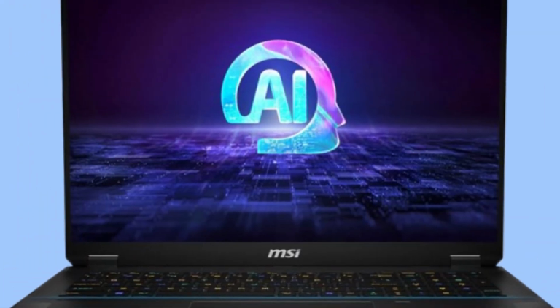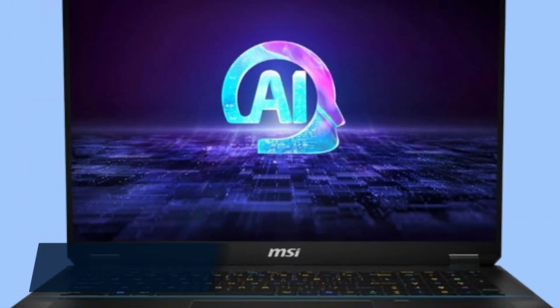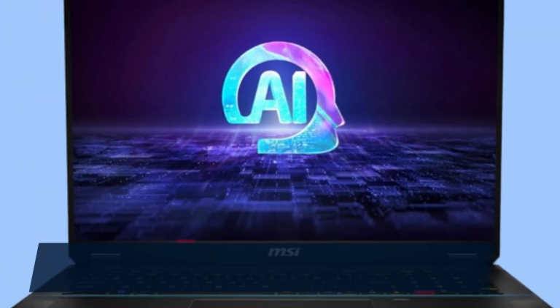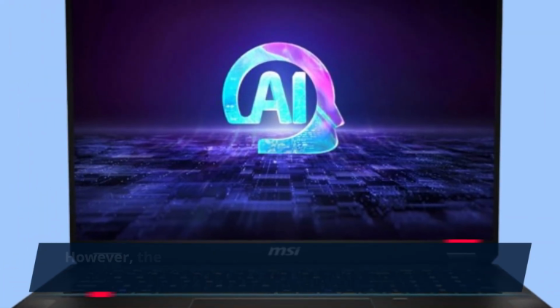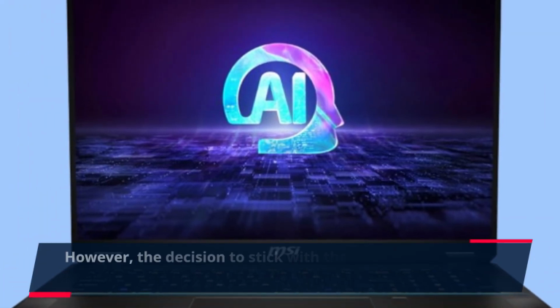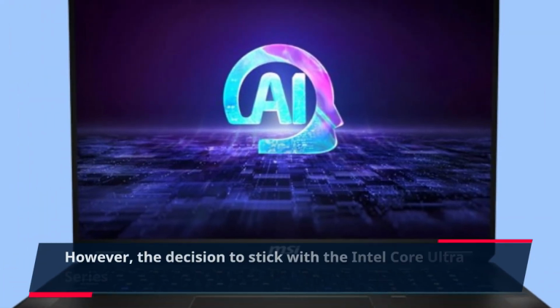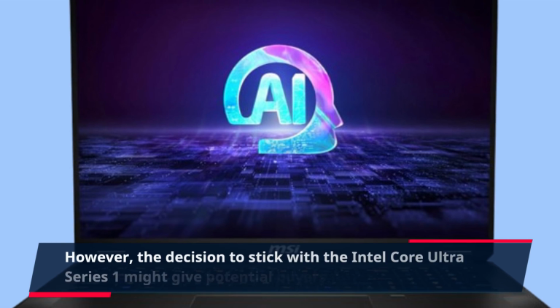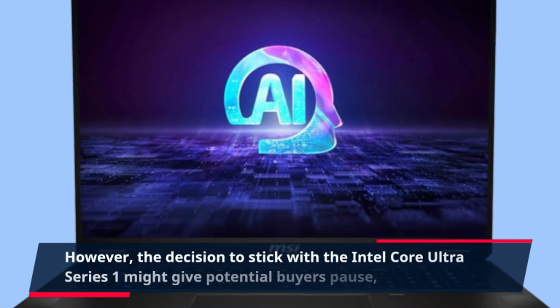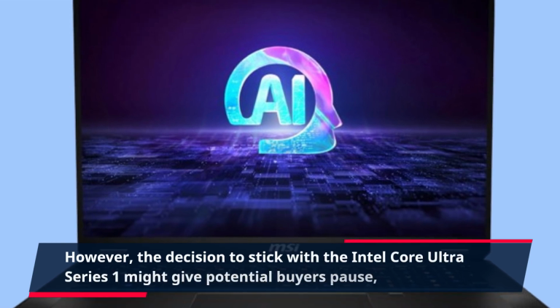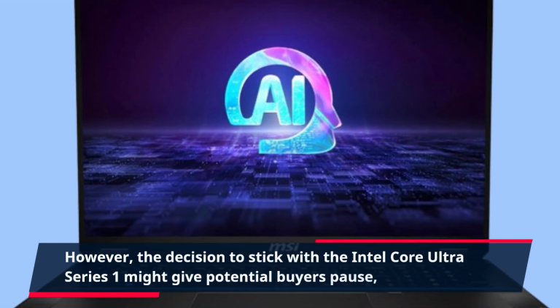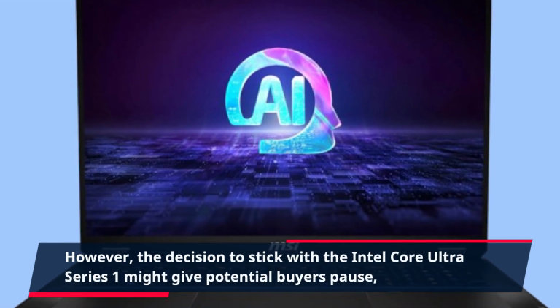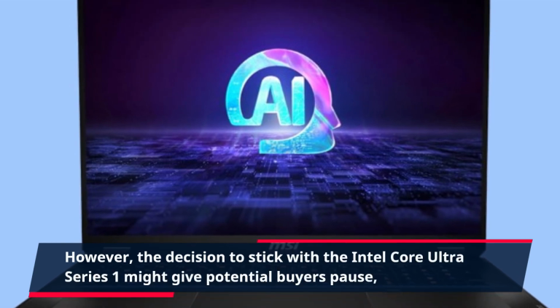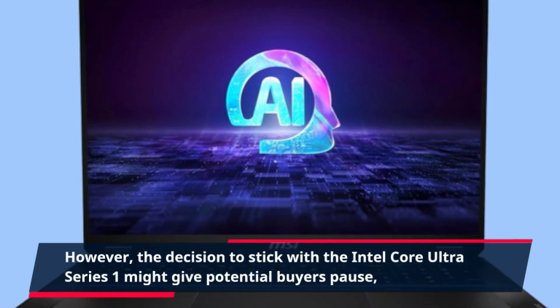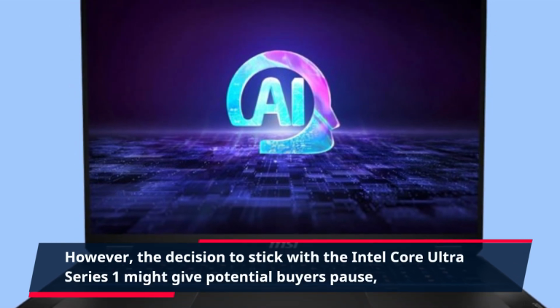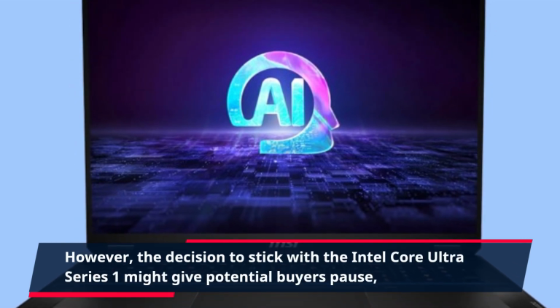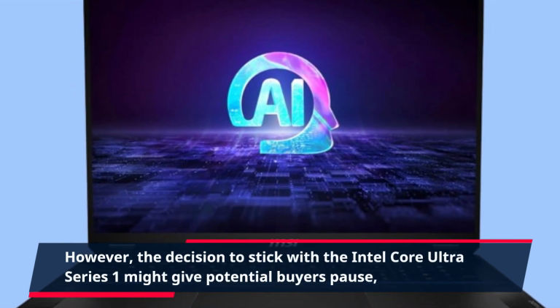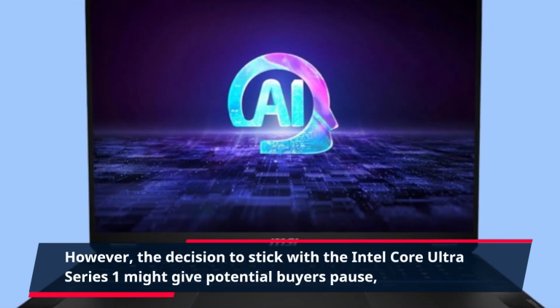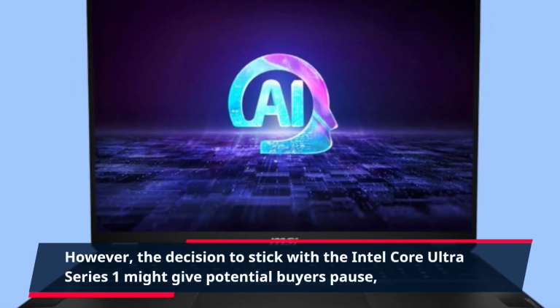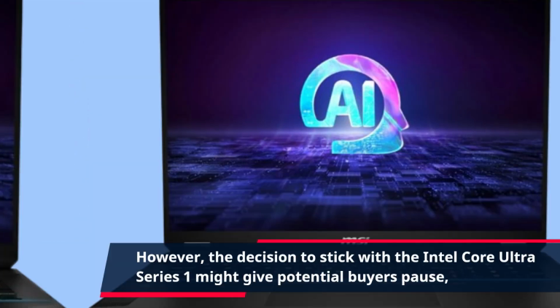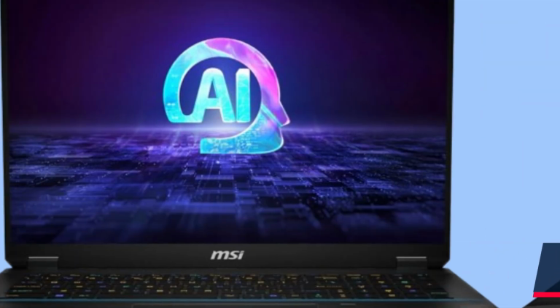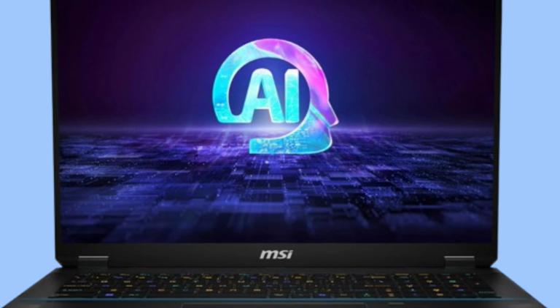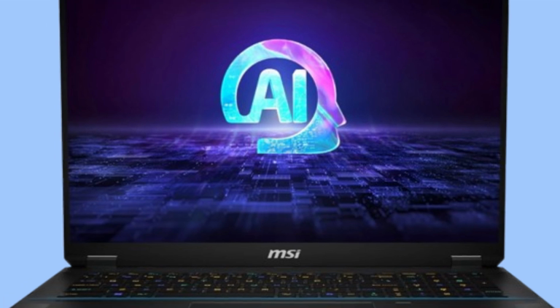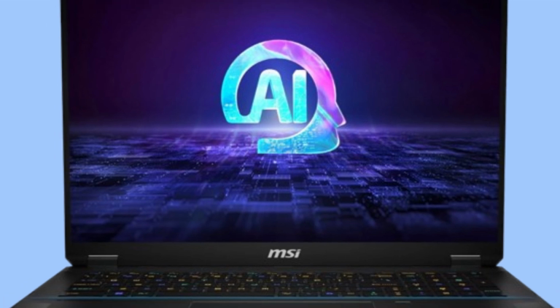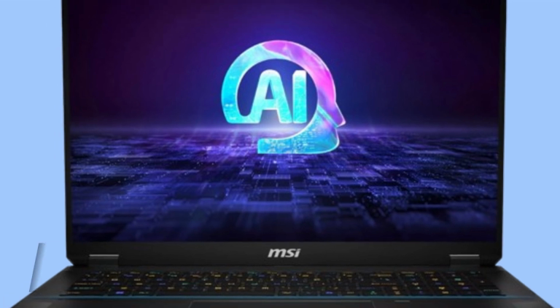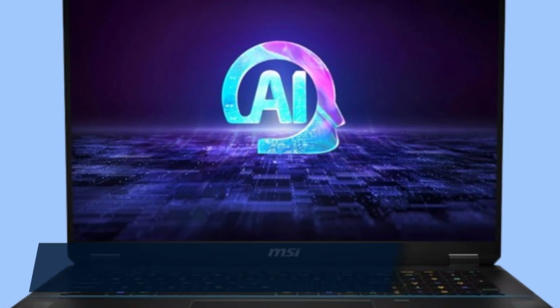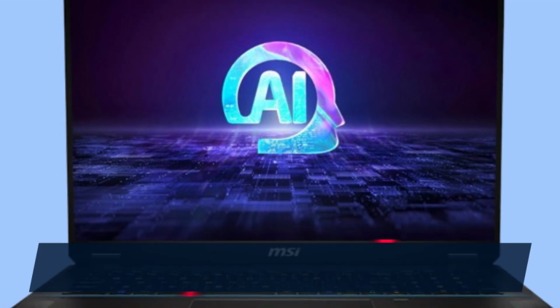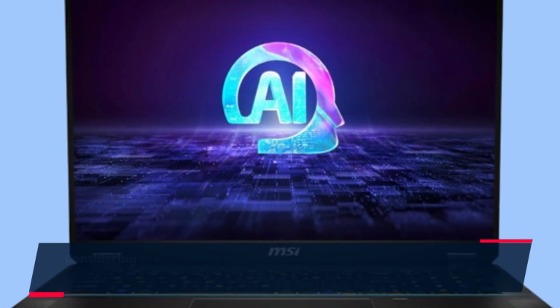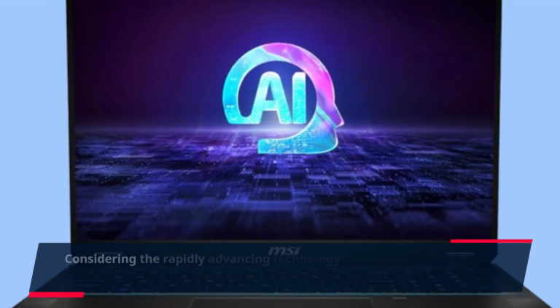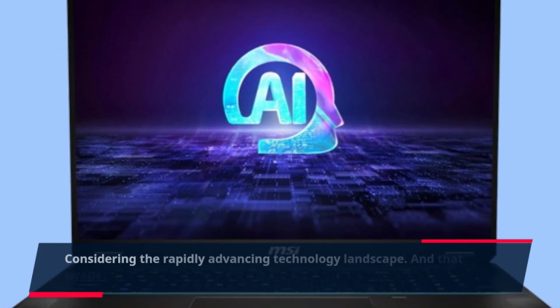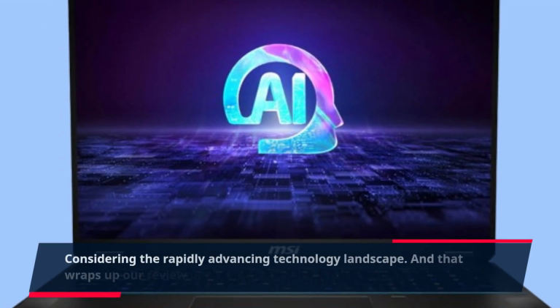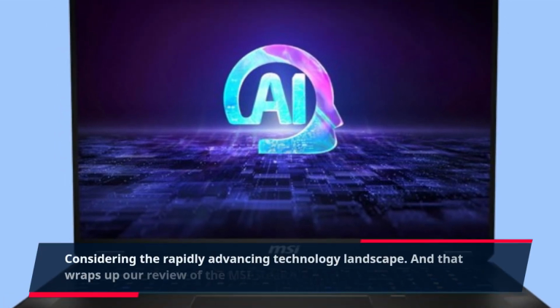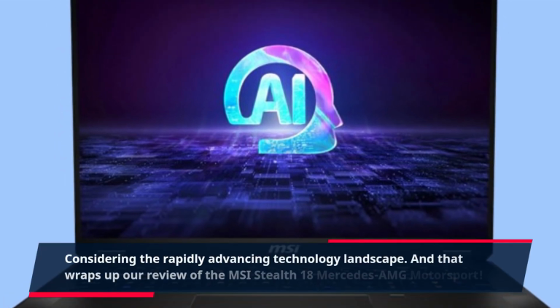However, the decision to stick with the Intel Core Ultra Series 1 might give potential buyers pause, considering the rapidly advancing technology landscape.